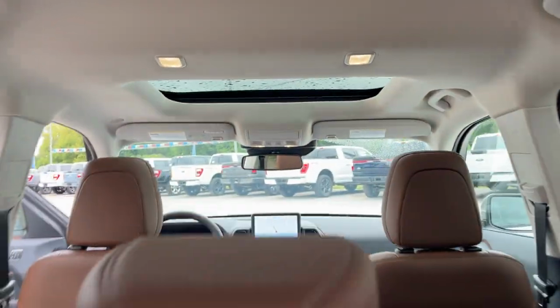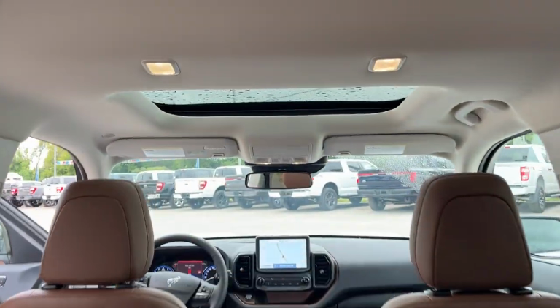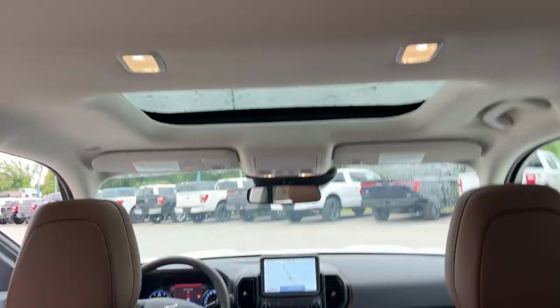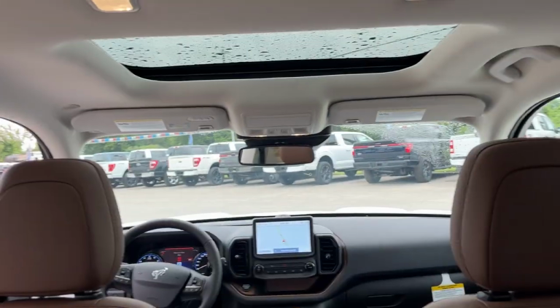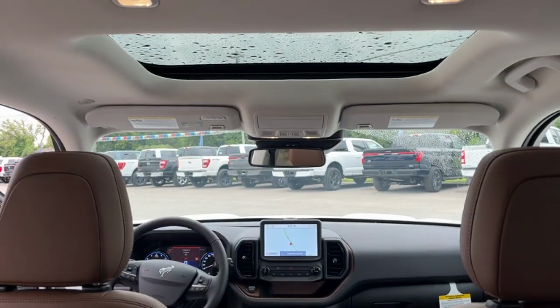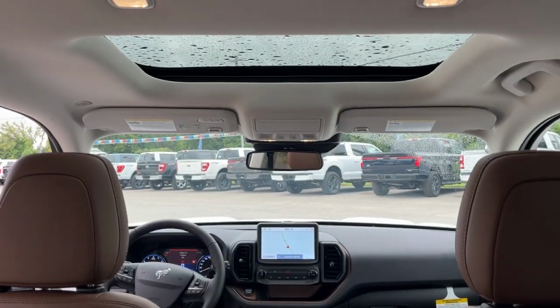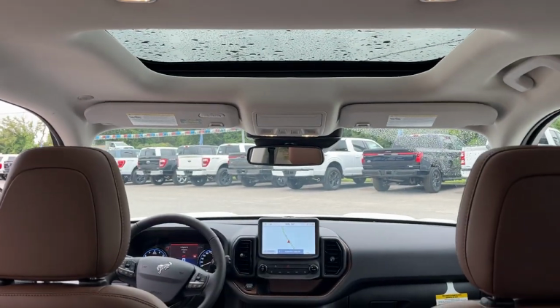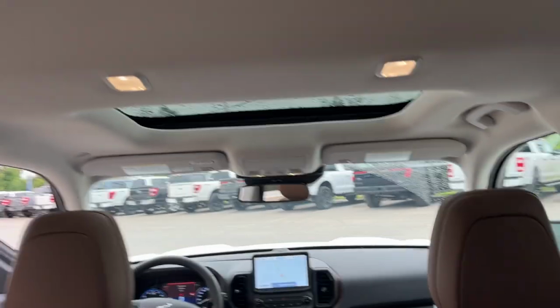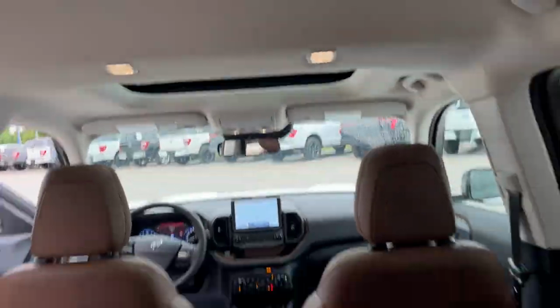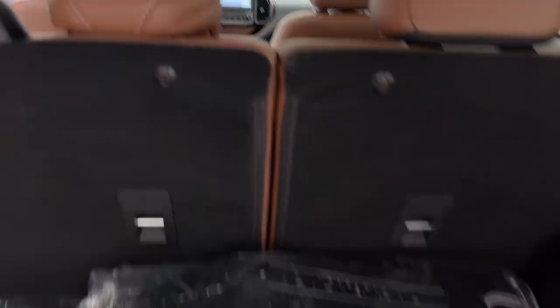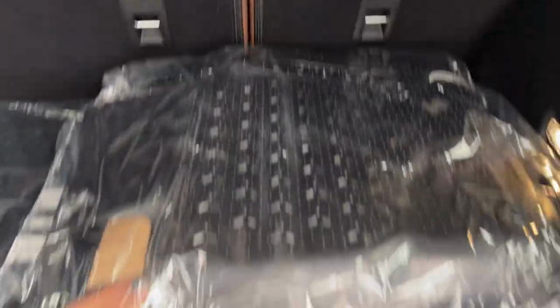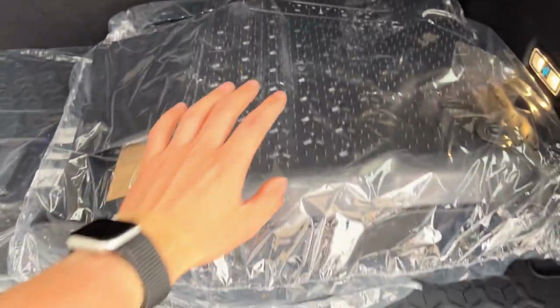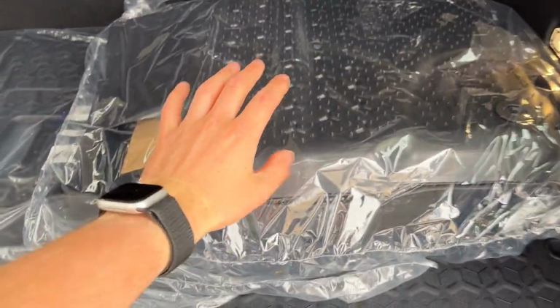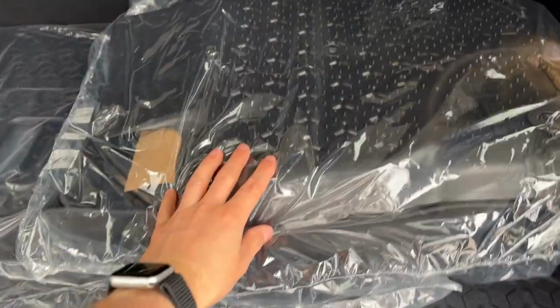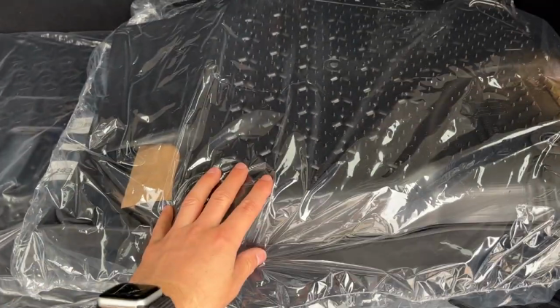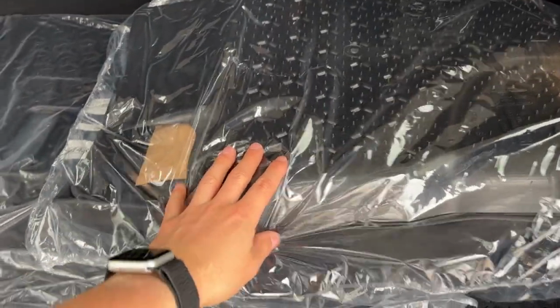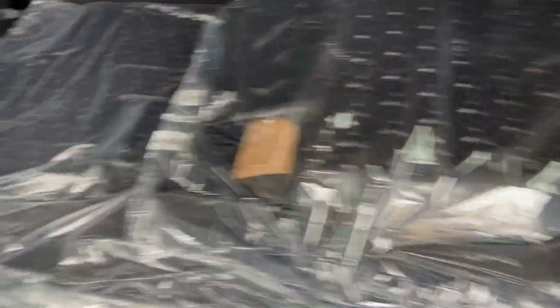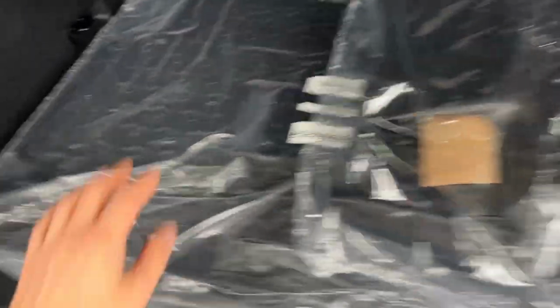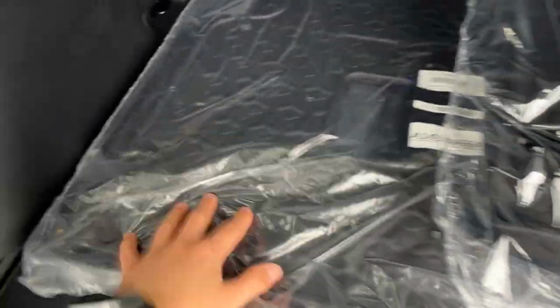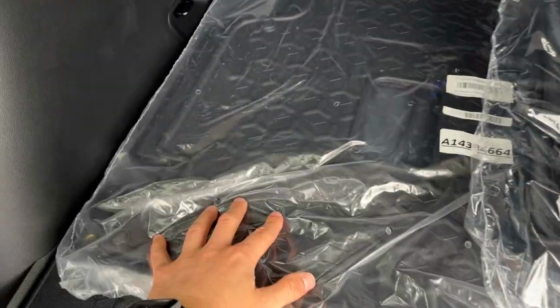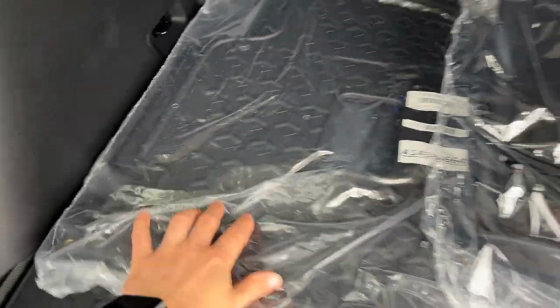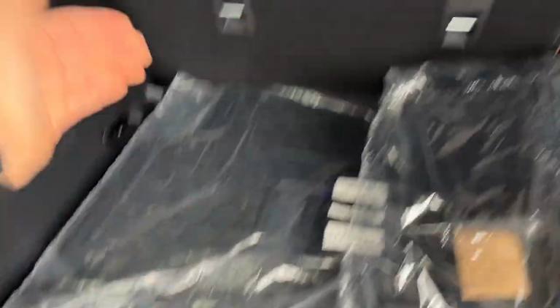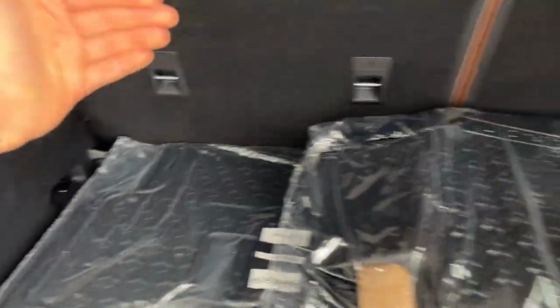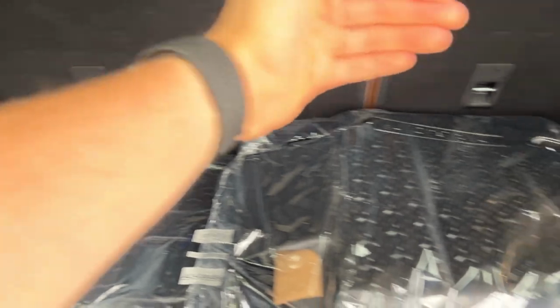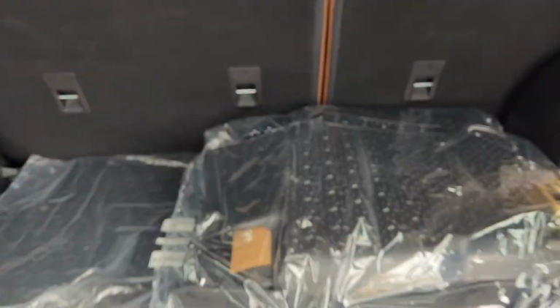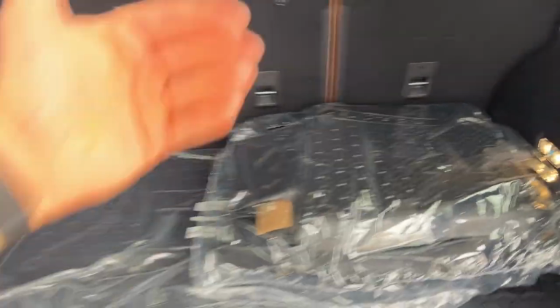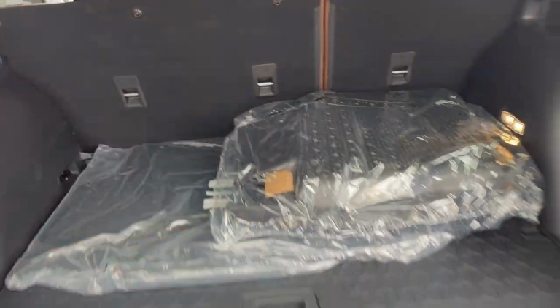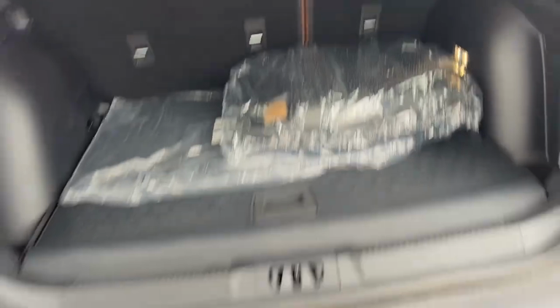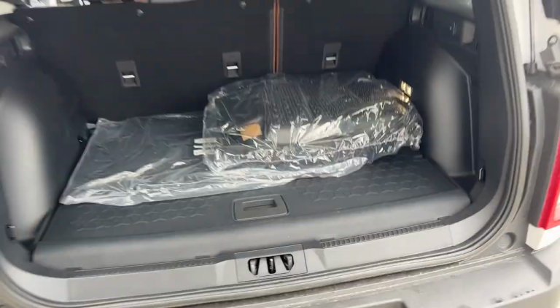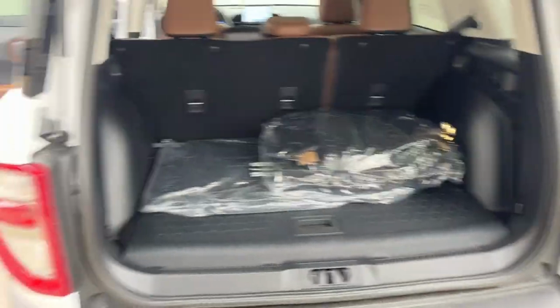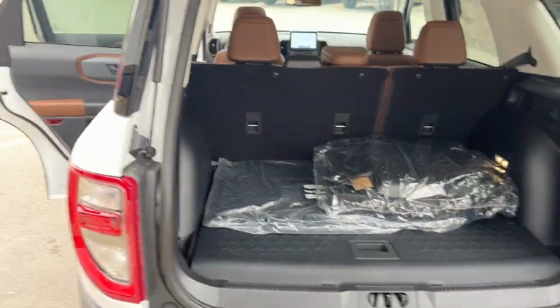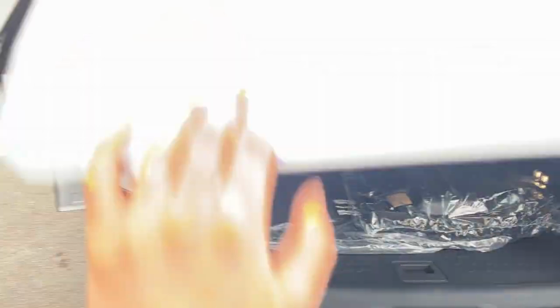This one is equipped with that power moonroof, and you do have first and second row floor liners, as well as second row rubberized seat backs, so when those seats are down you do have some protection there.